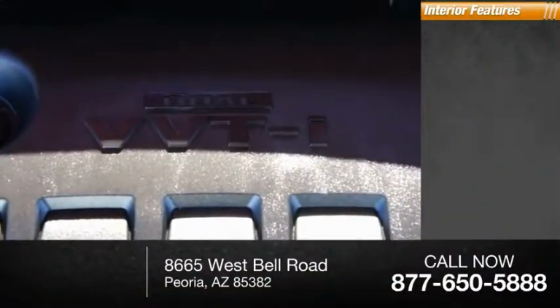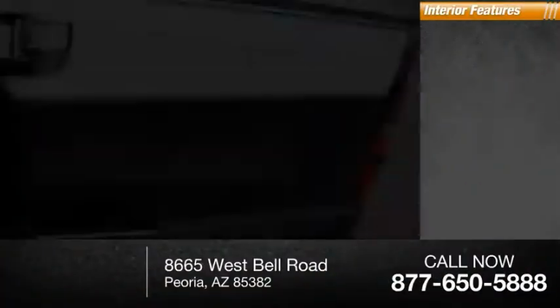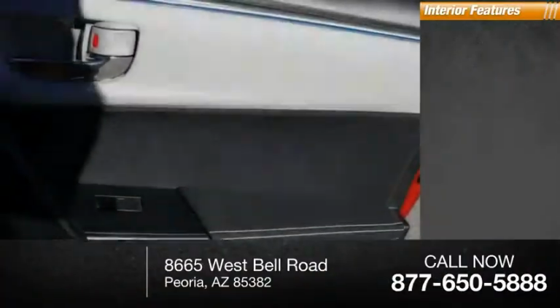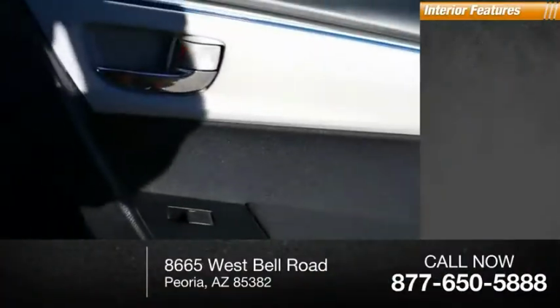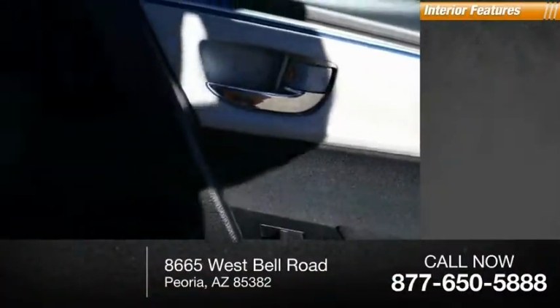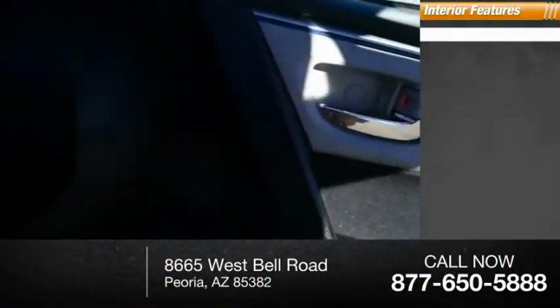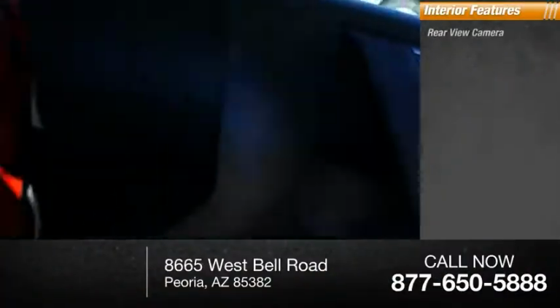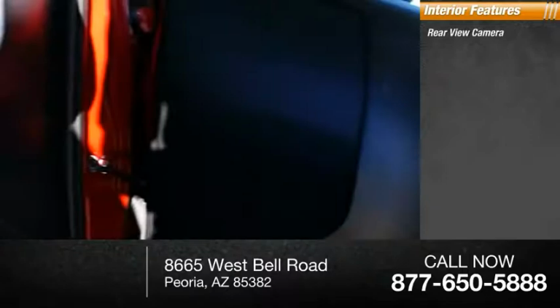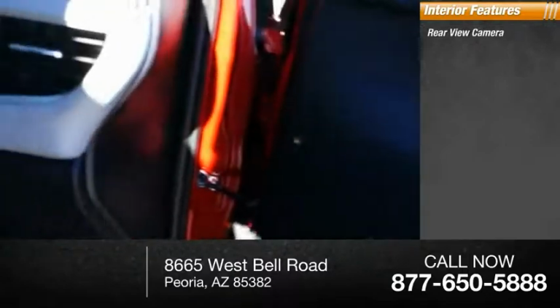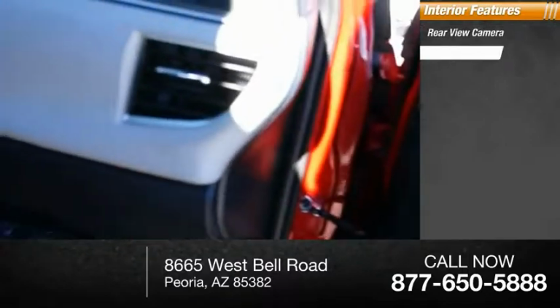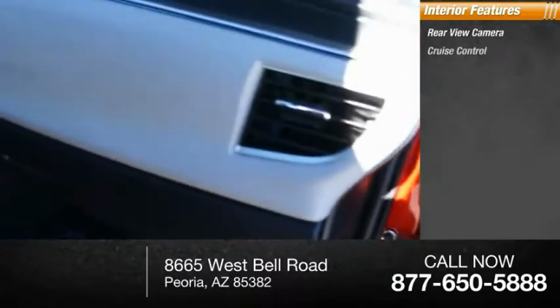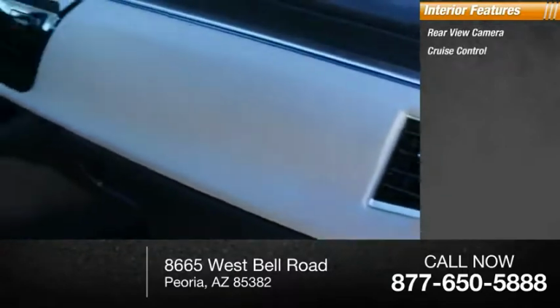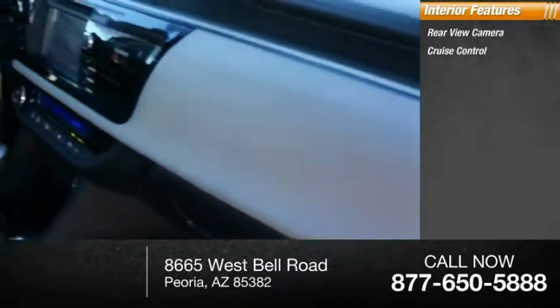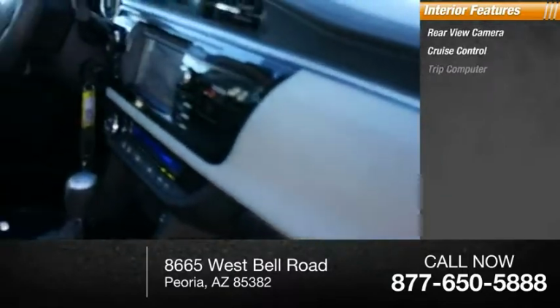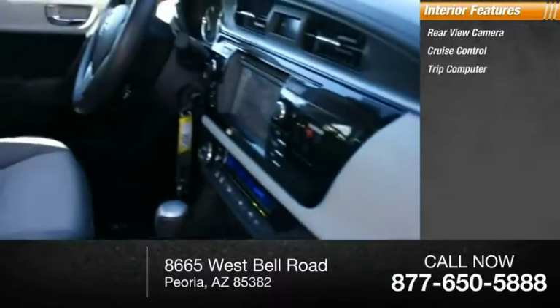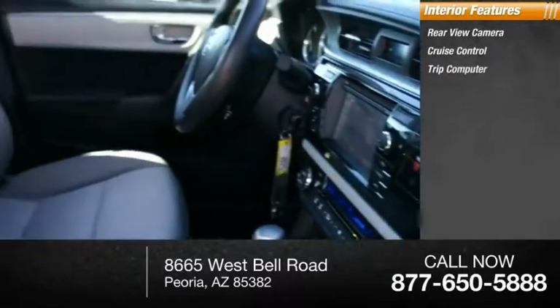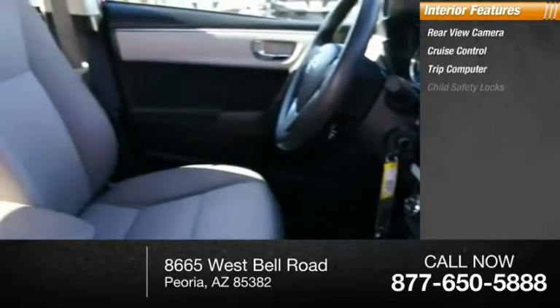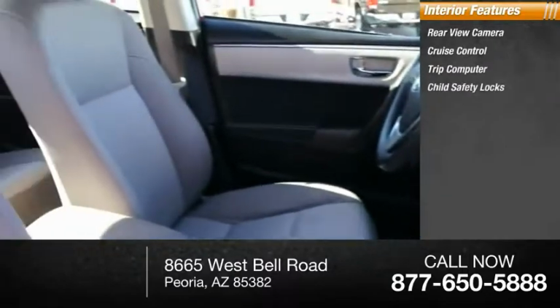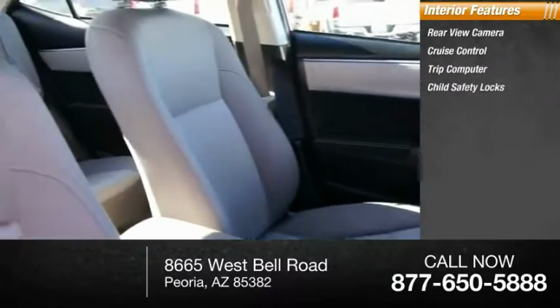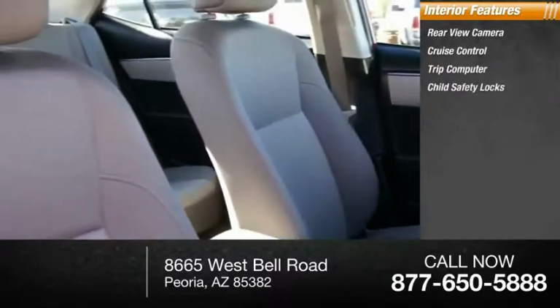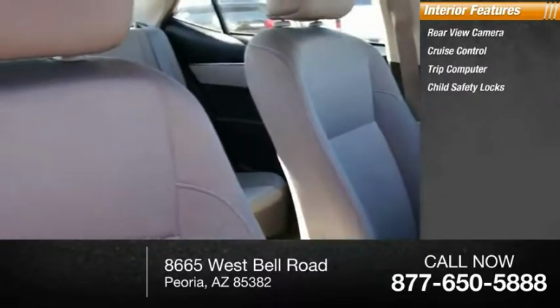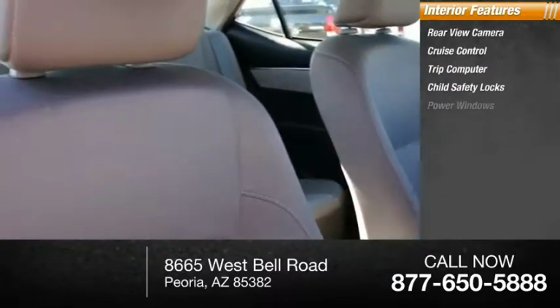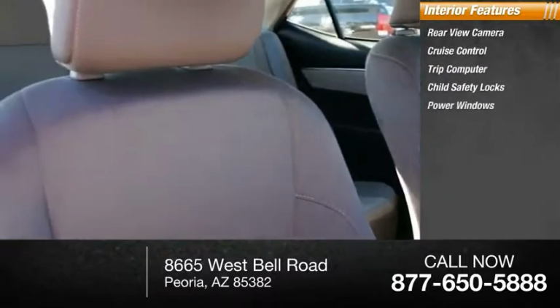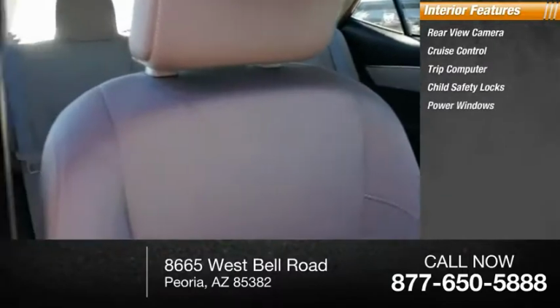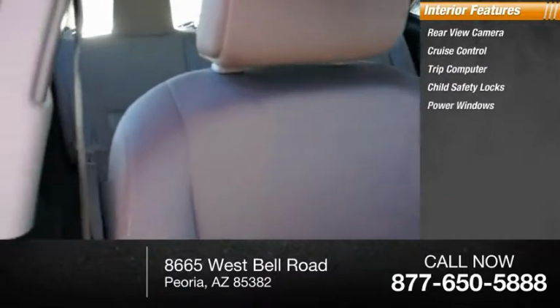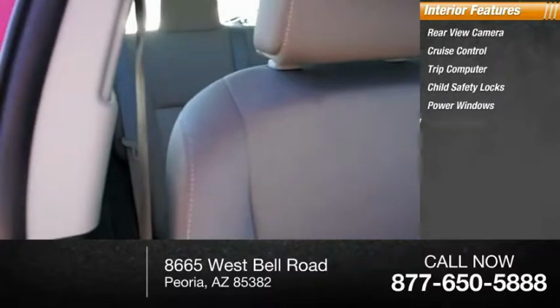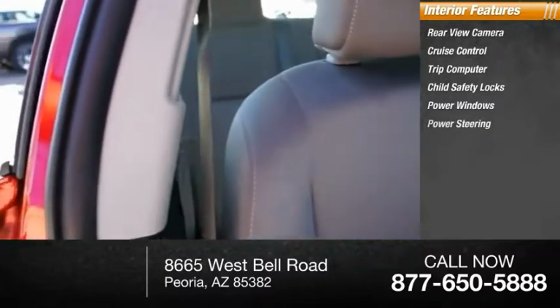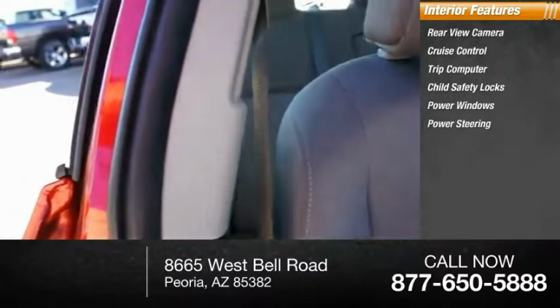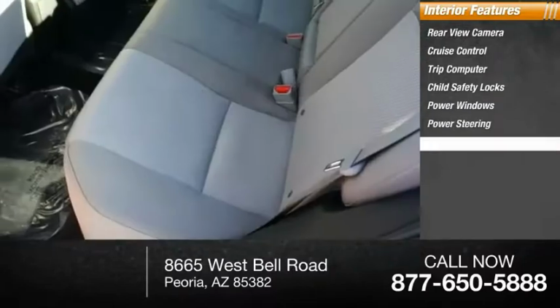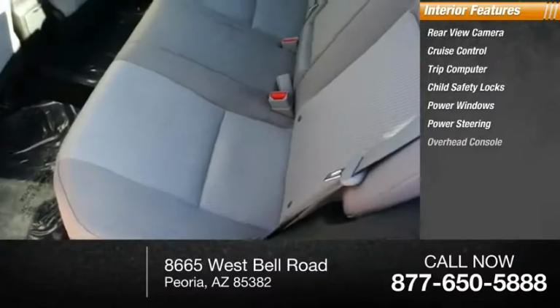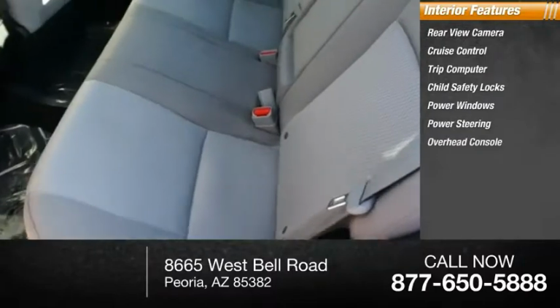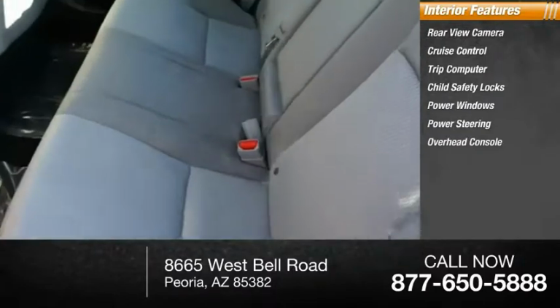Inside you'll find a rear-view camera, cruise control, trip computer, child safety locks, power windows, power steering, and overhead console.